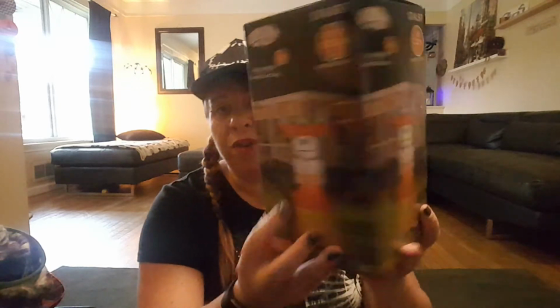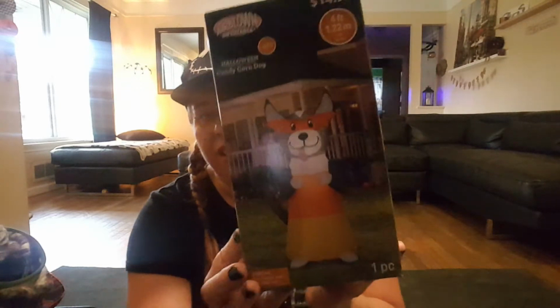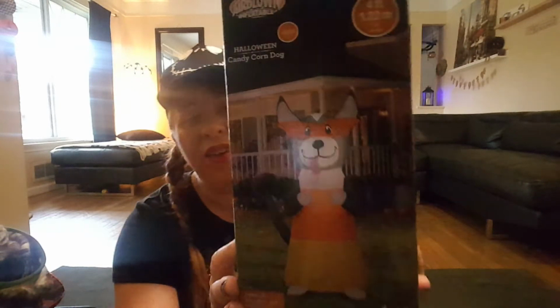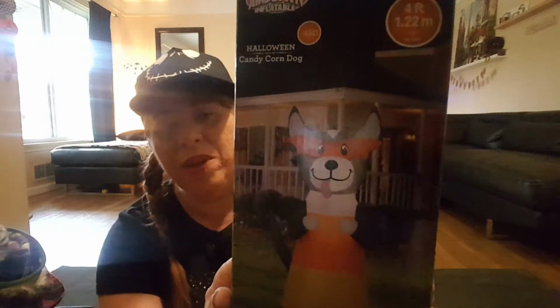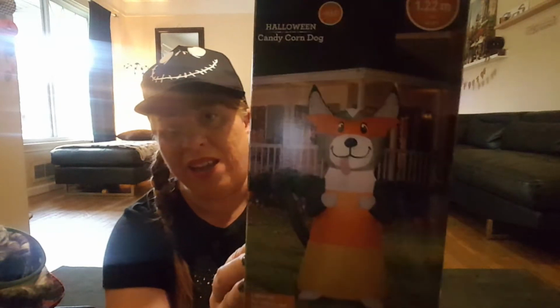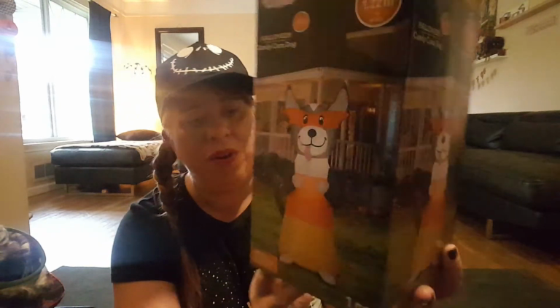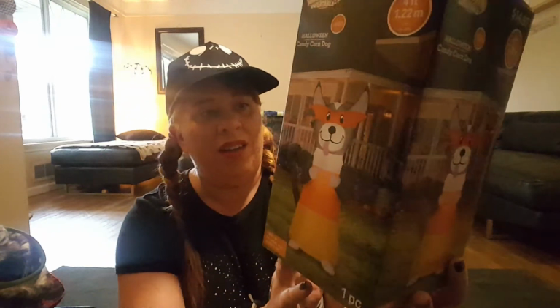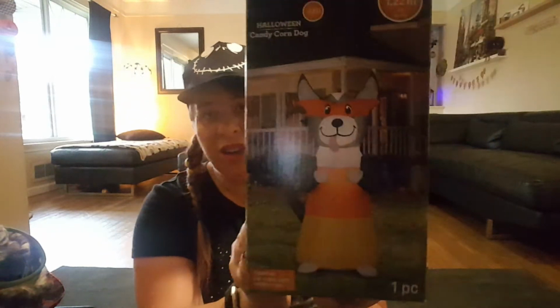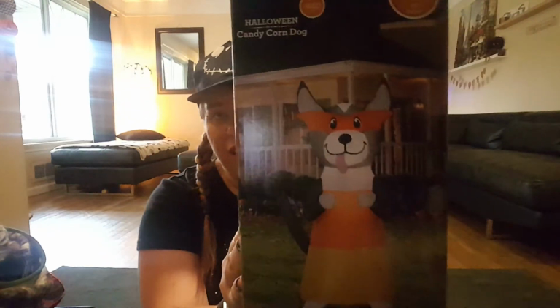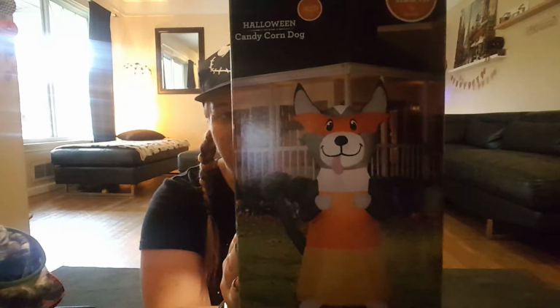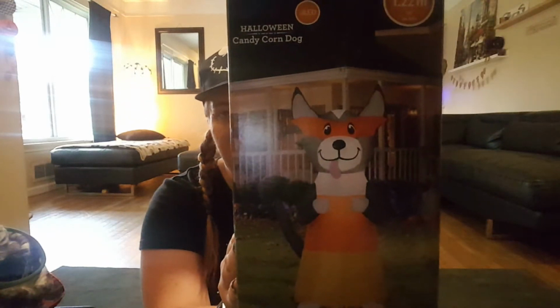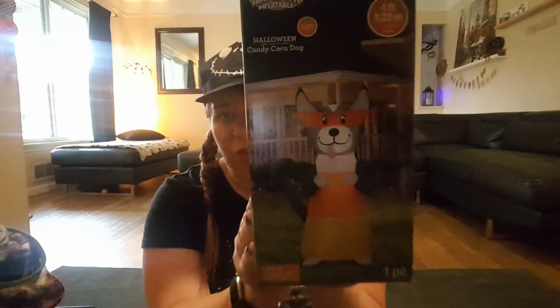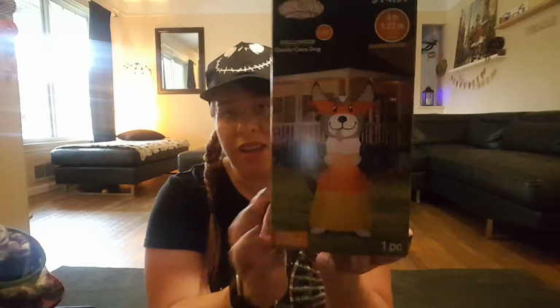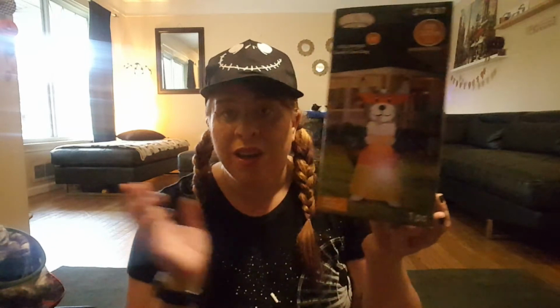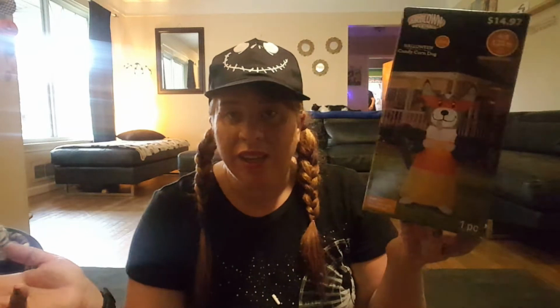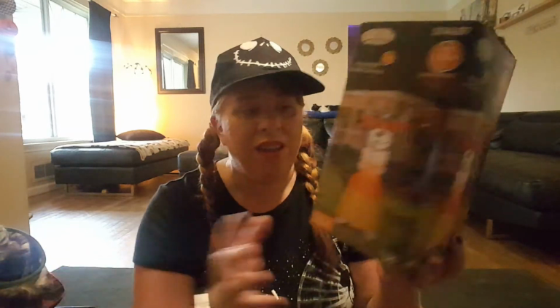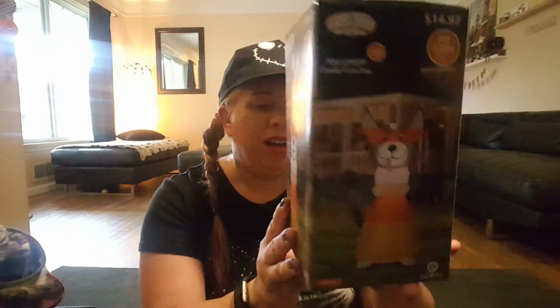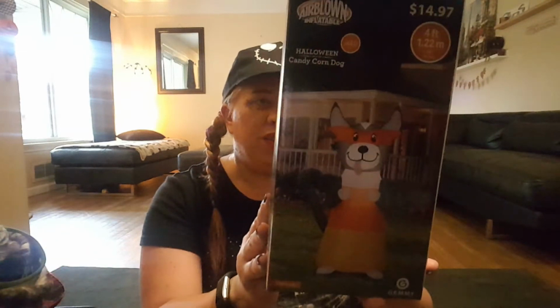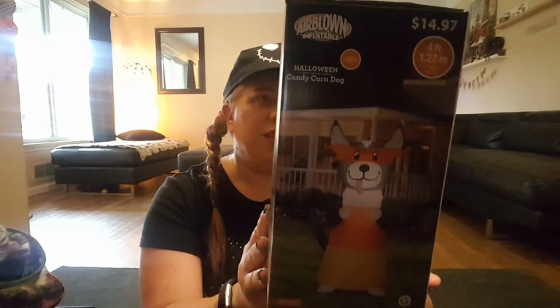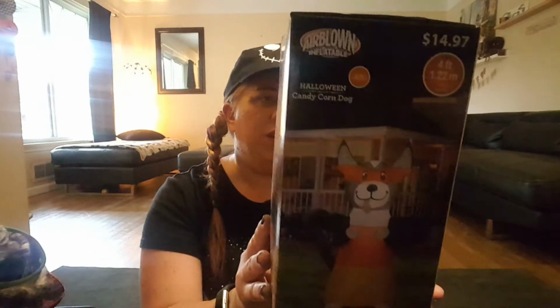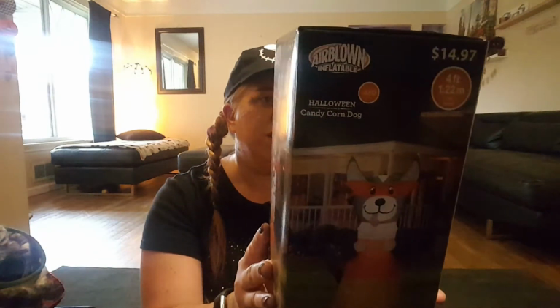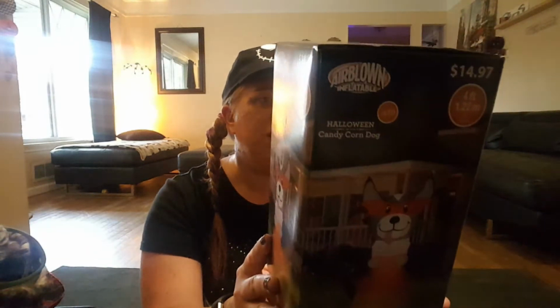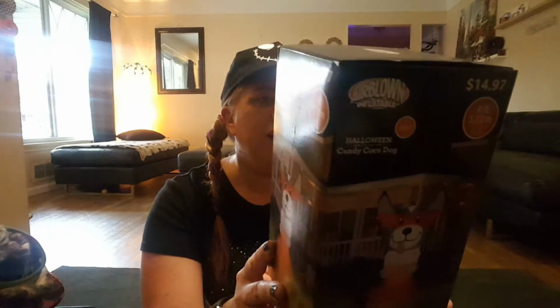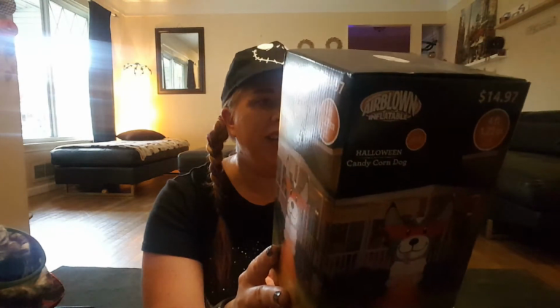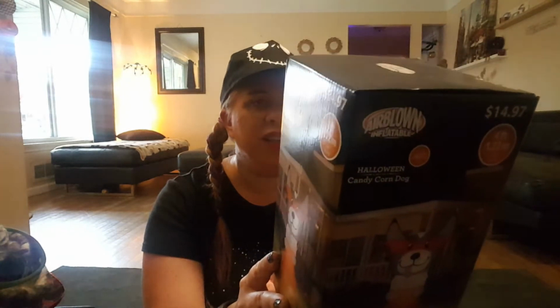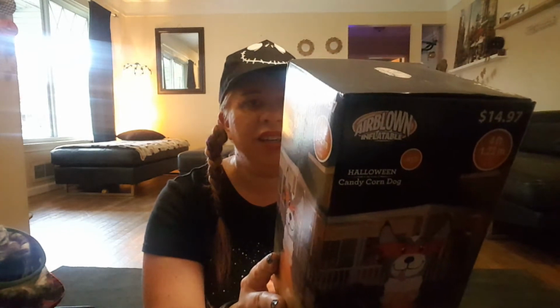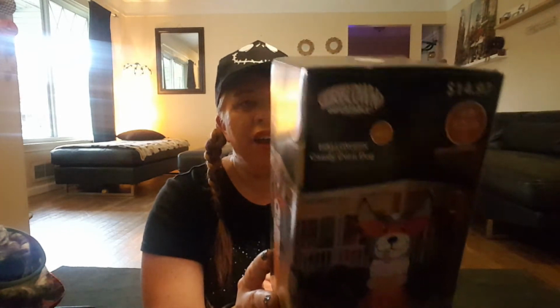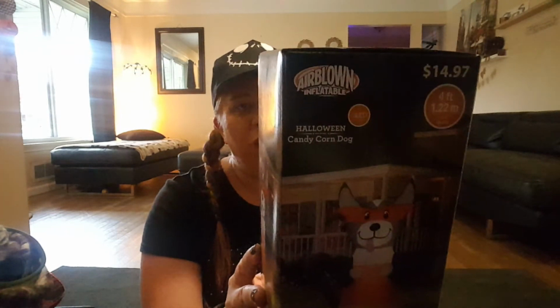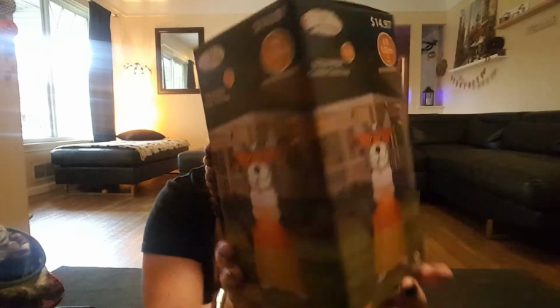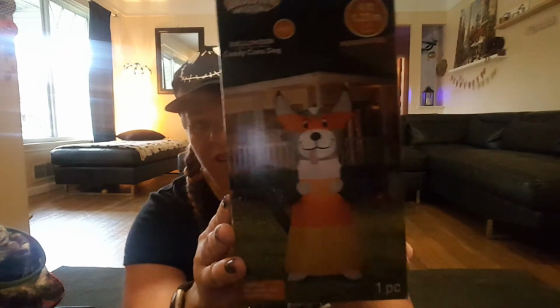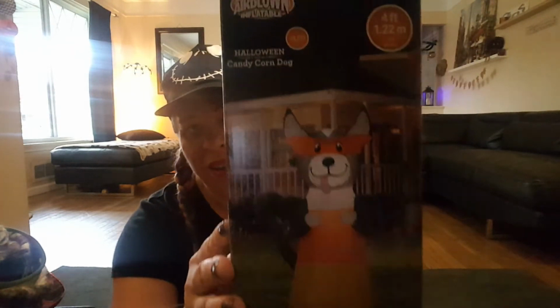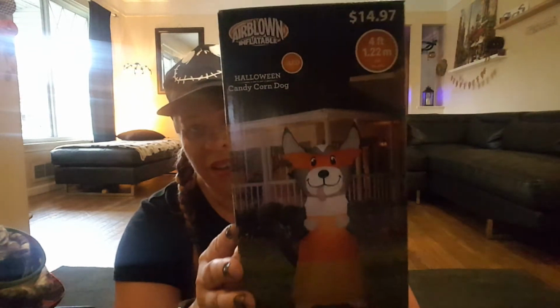Then she picked up one of these air-blown inflatables — they were $14.97. We picked the candy corn dog. They had a lot of different ones: Dracula and a couple of other dogs too. This is the Halloween candy corn dog; it's LED and four feet tall. I thought that was cute.